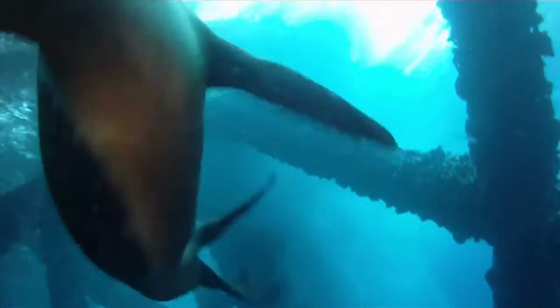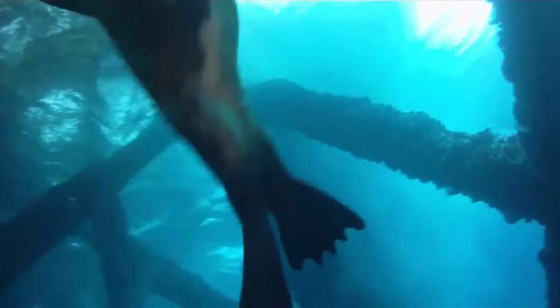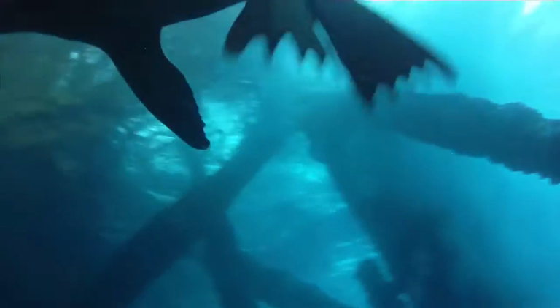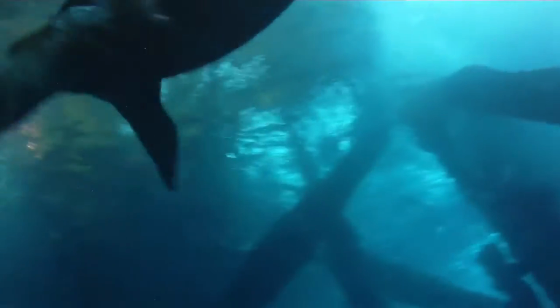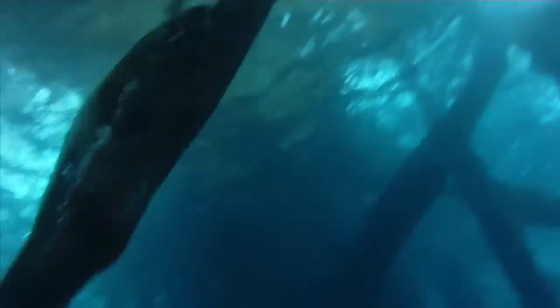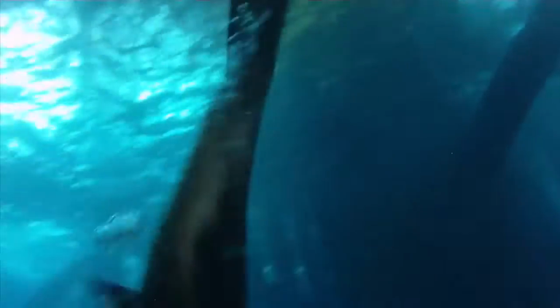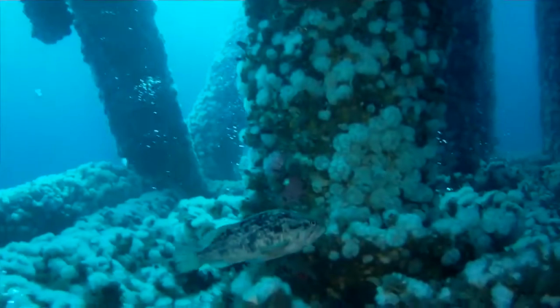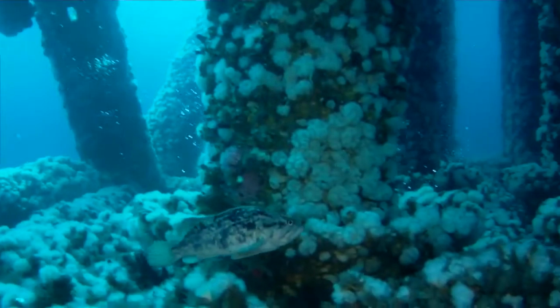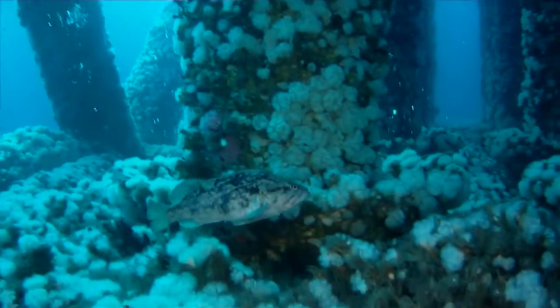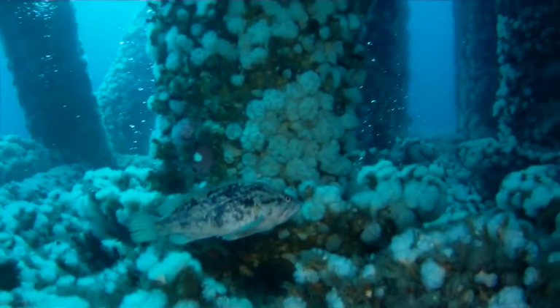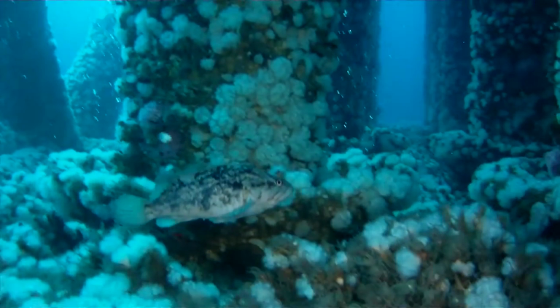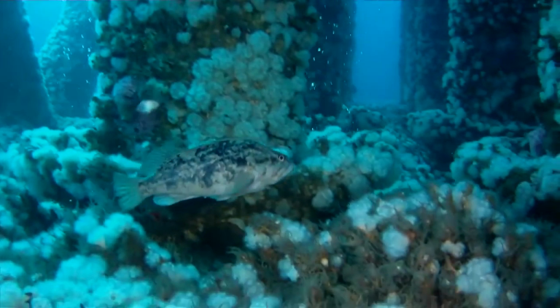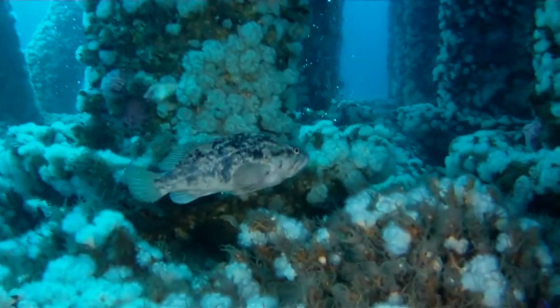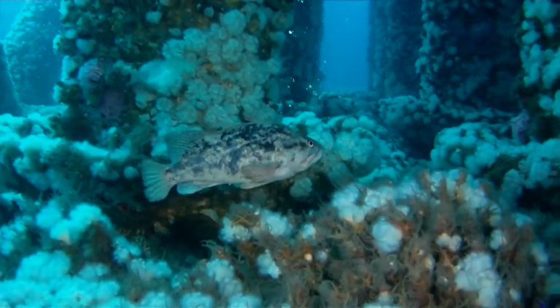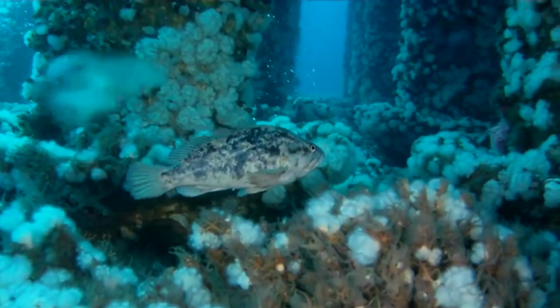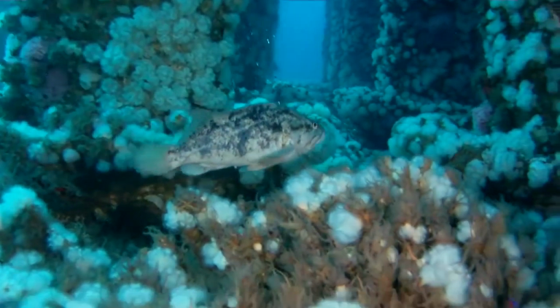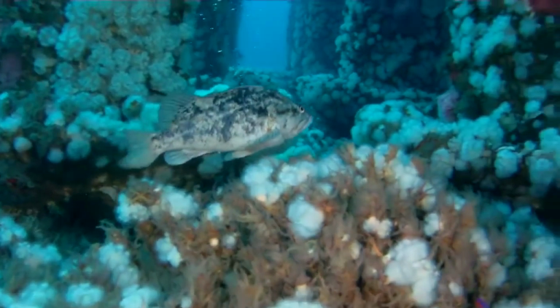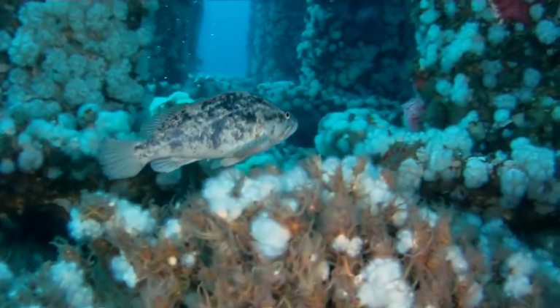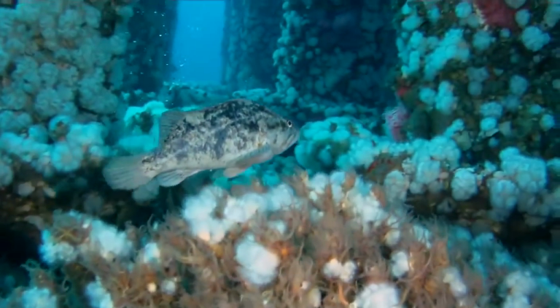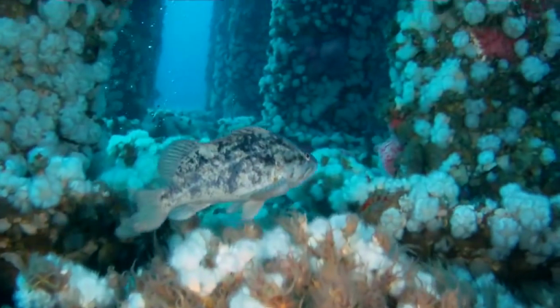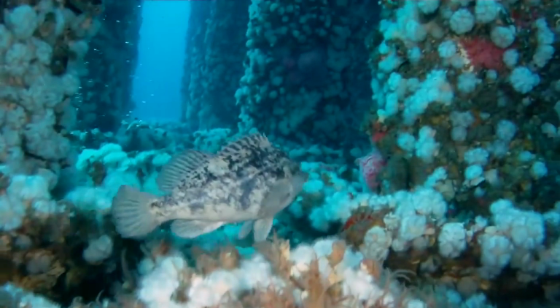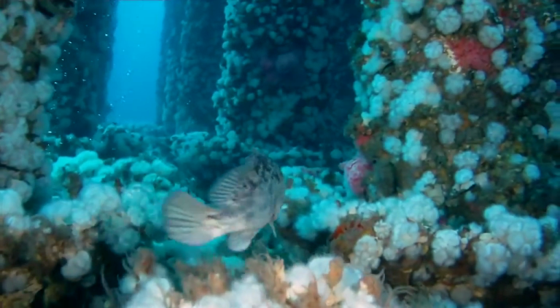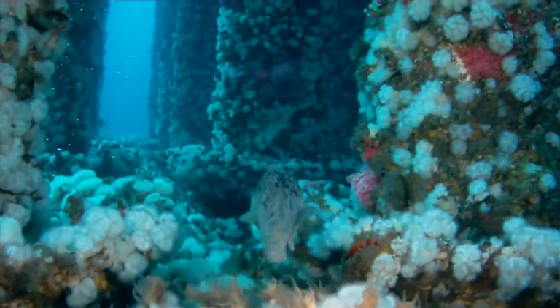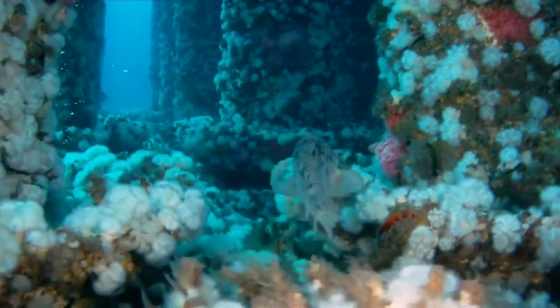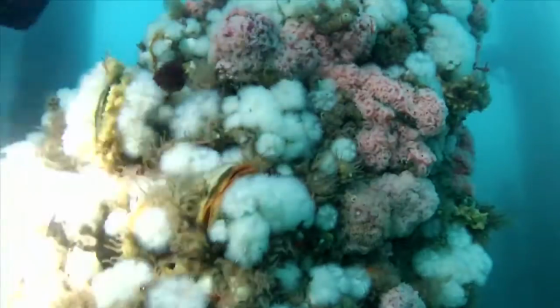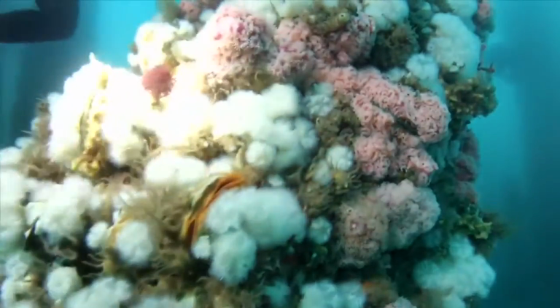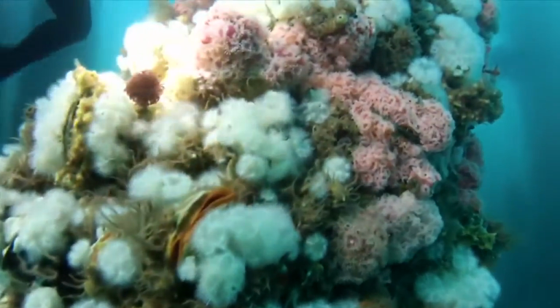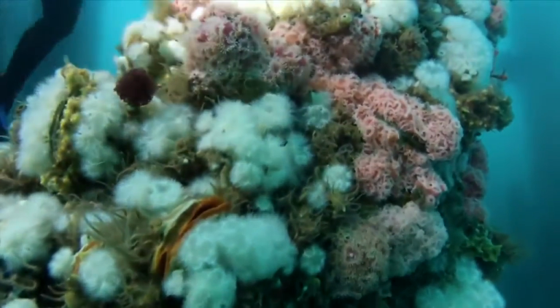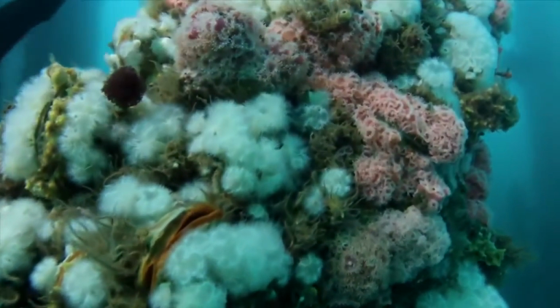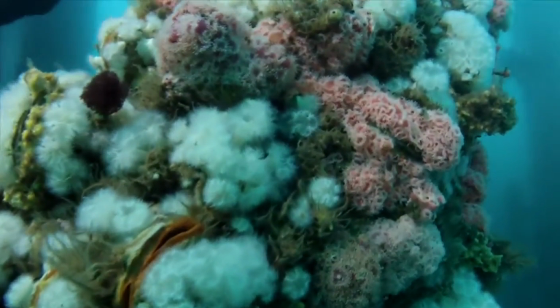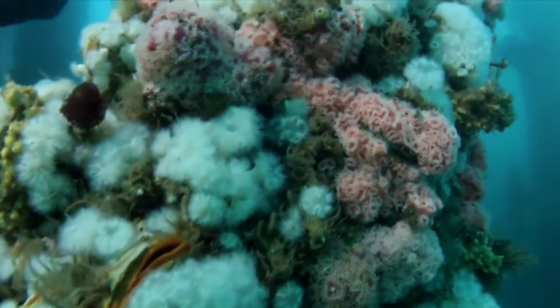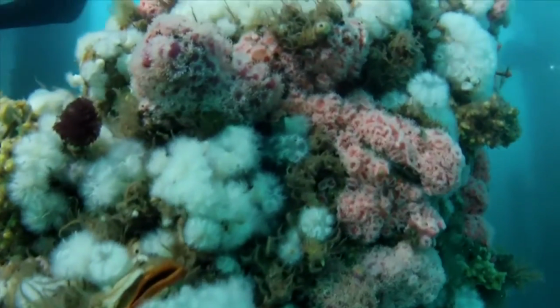The best area to see marine life is from the surface to 80 feet. The pillars themselves are spectacular and make for excellent photo ops.